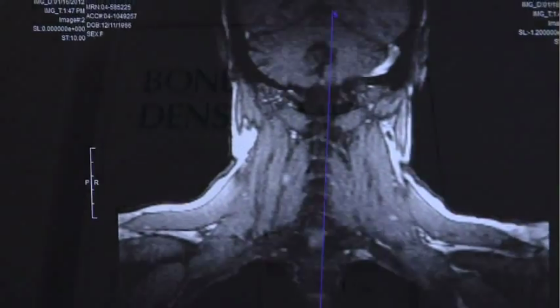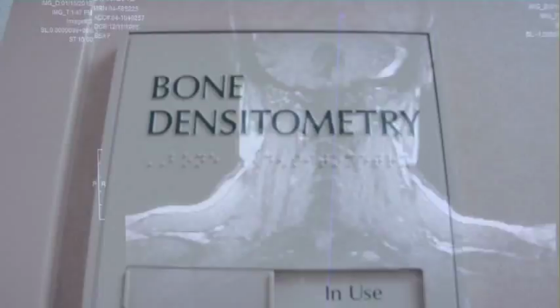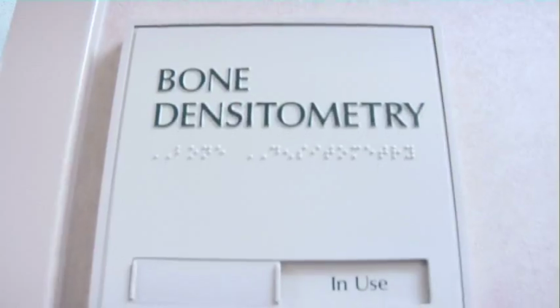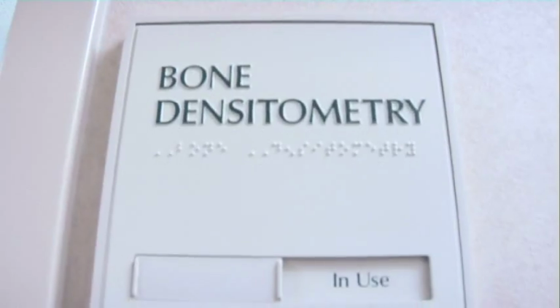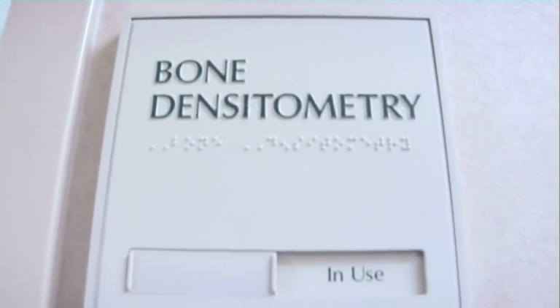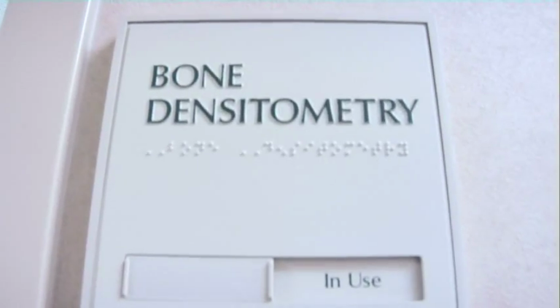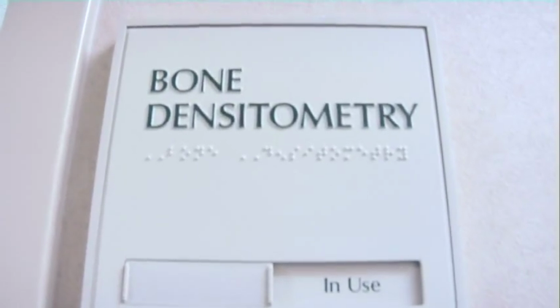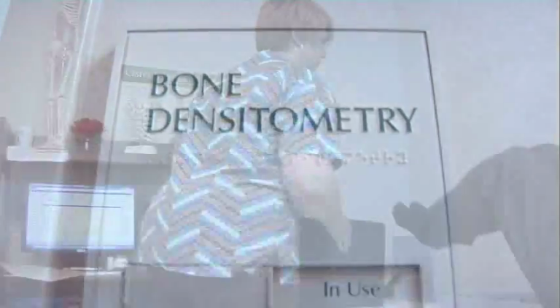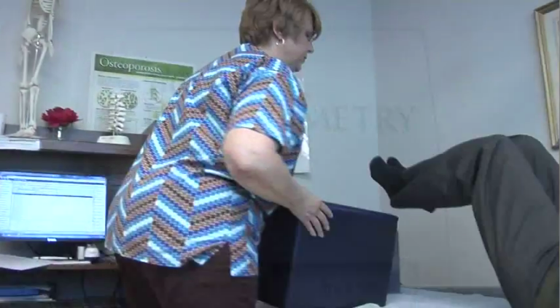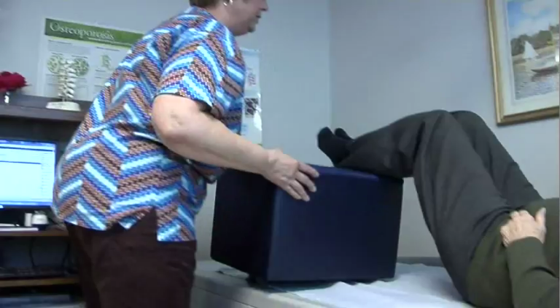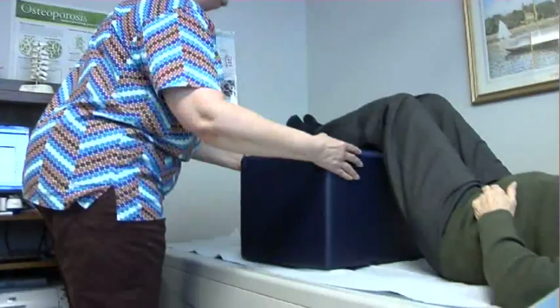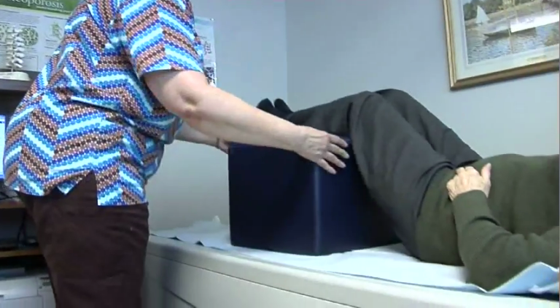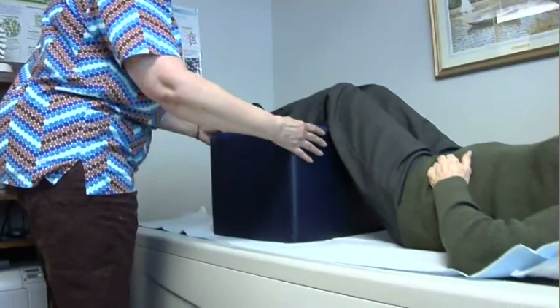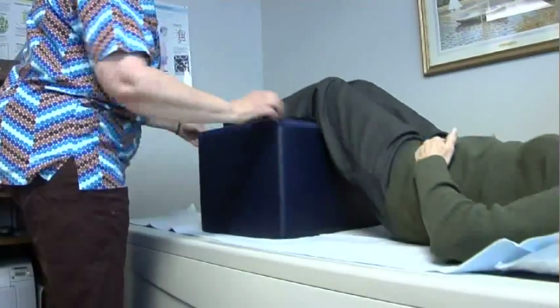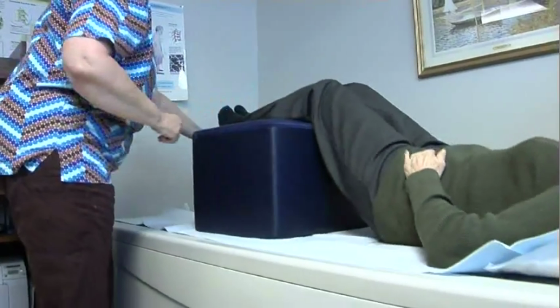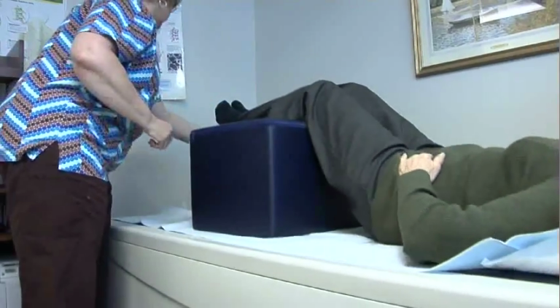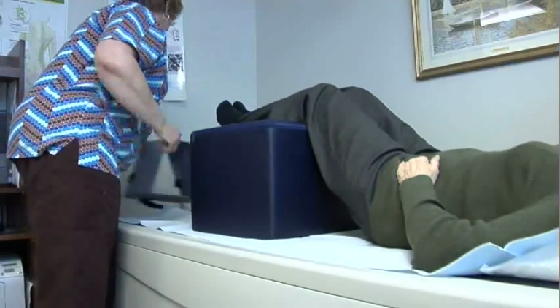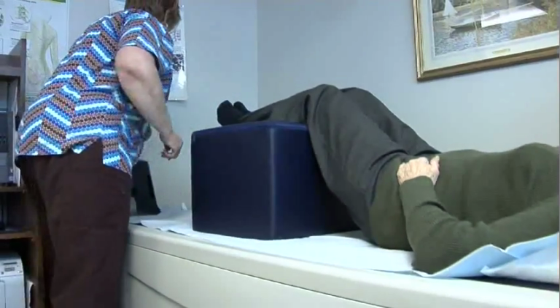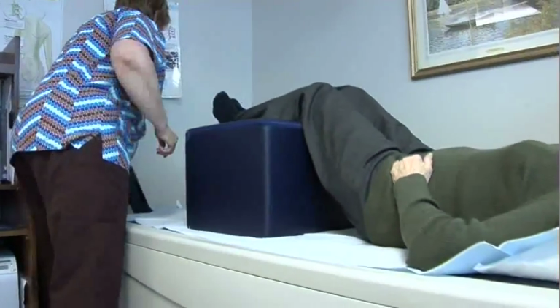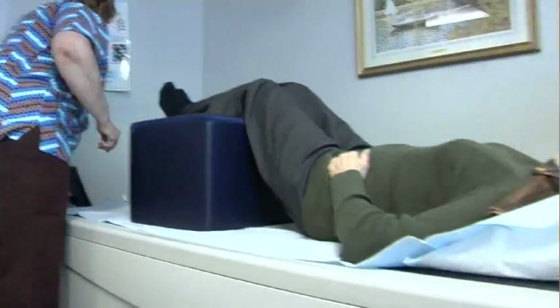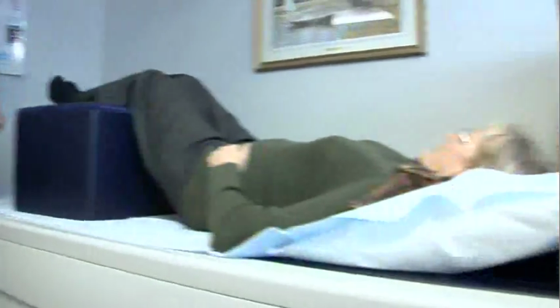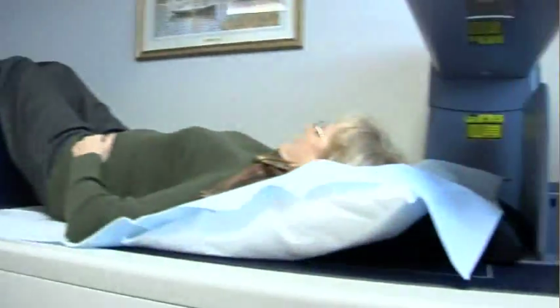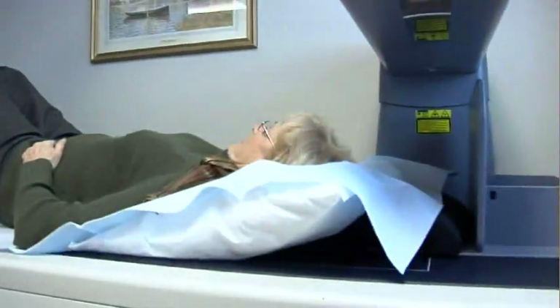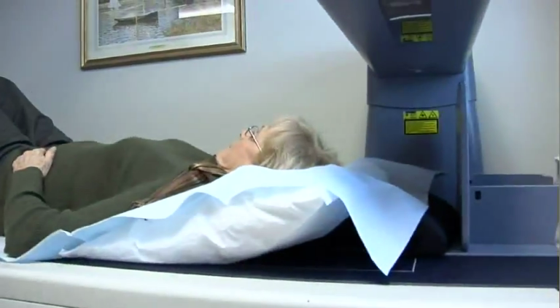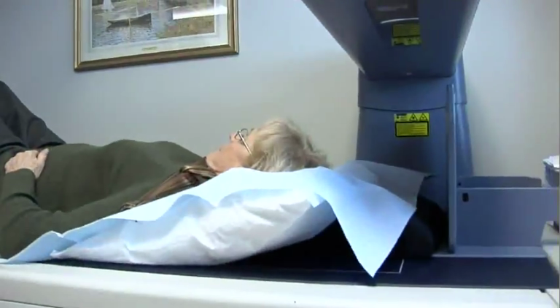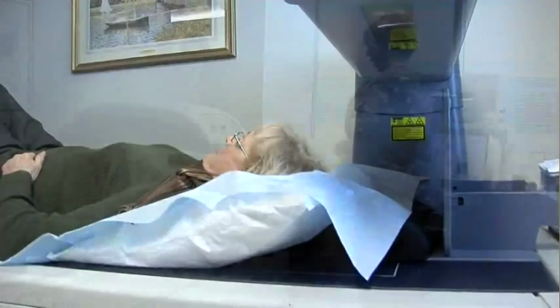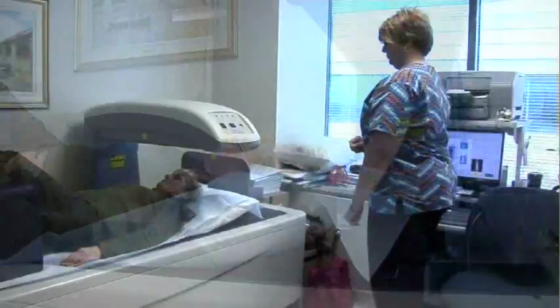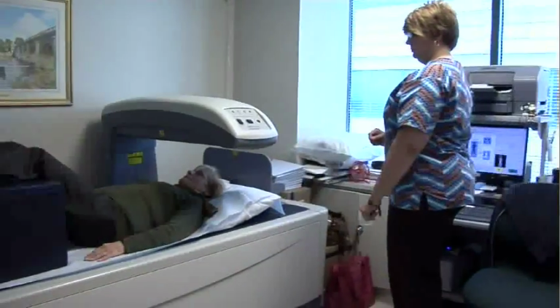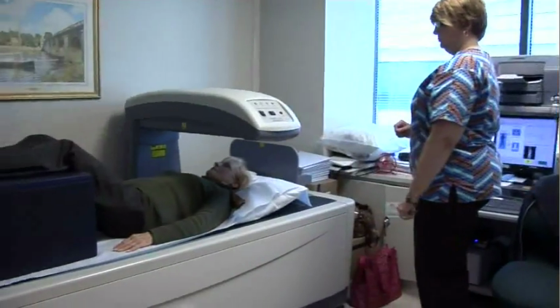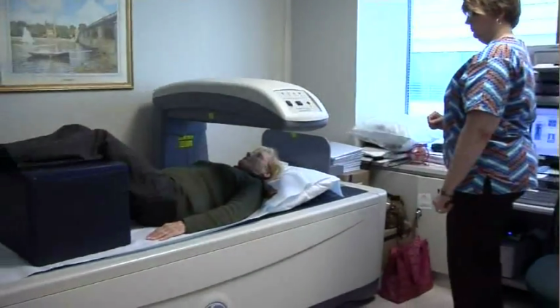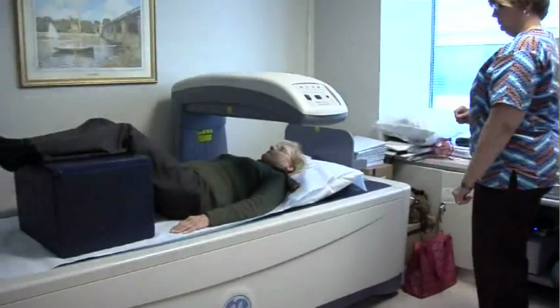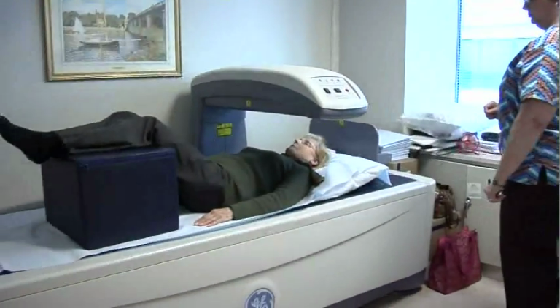This test is recommended for all women over 65 and men over 70, plus for some younger women who have other risk factors like smoking or a family history of osteoporosis.